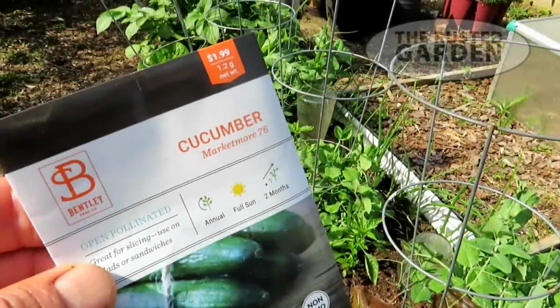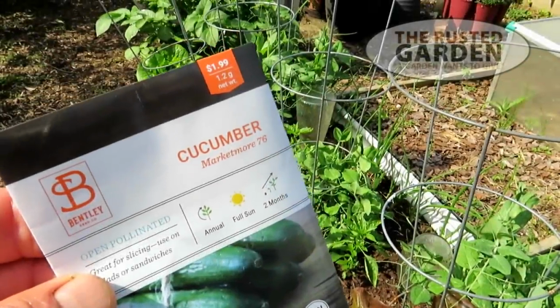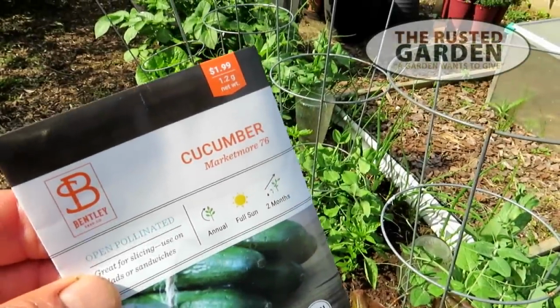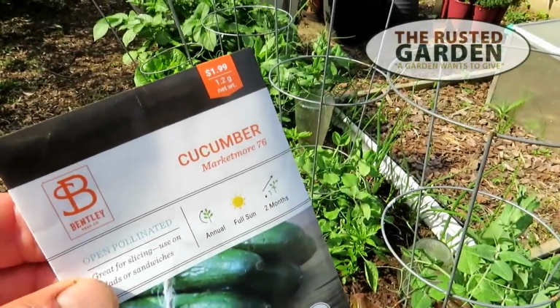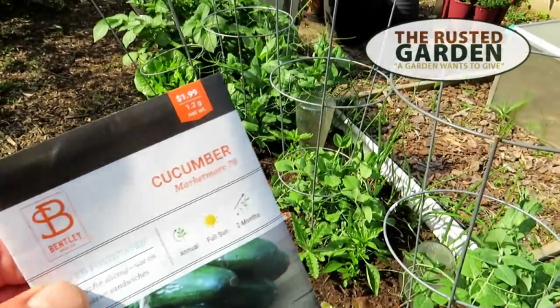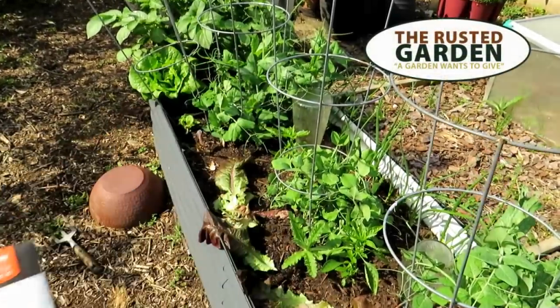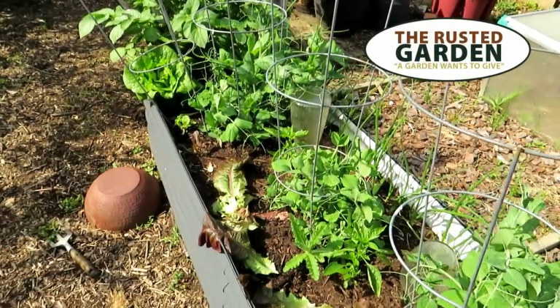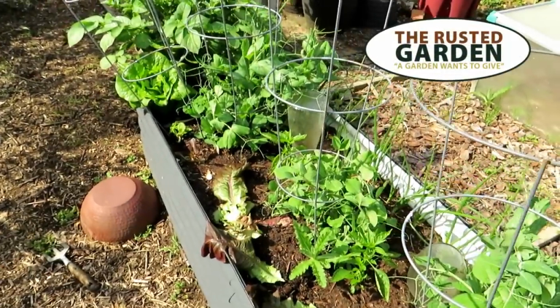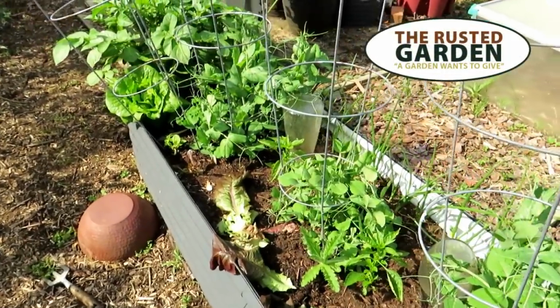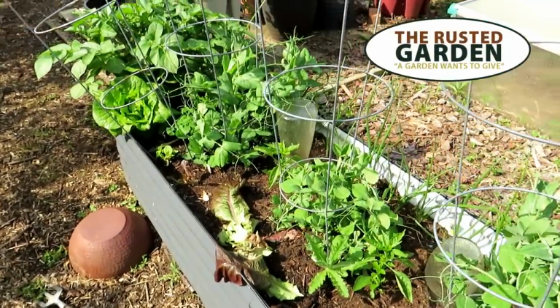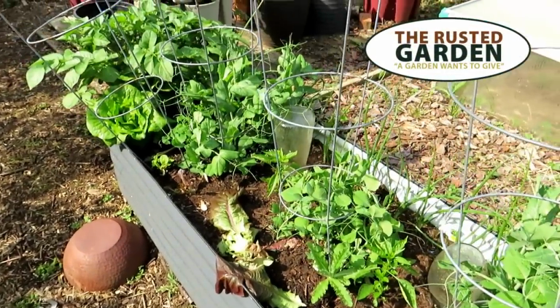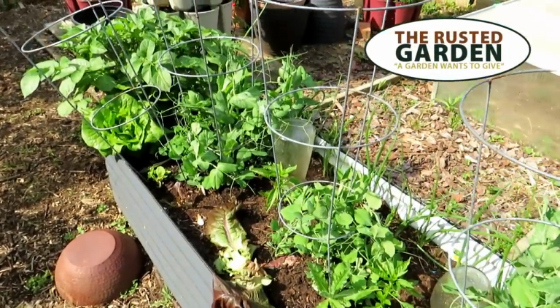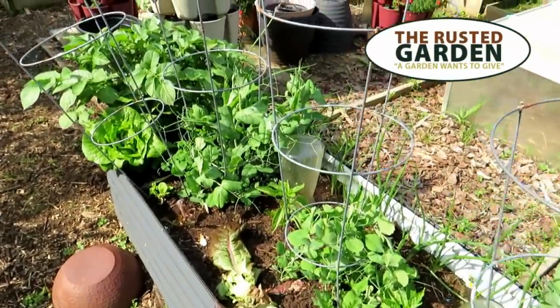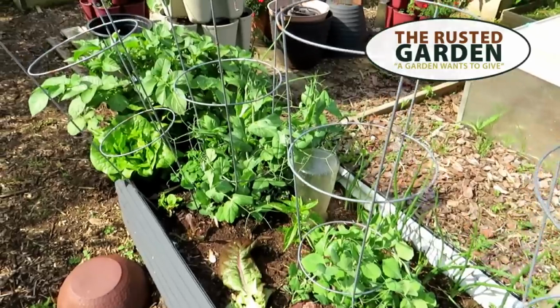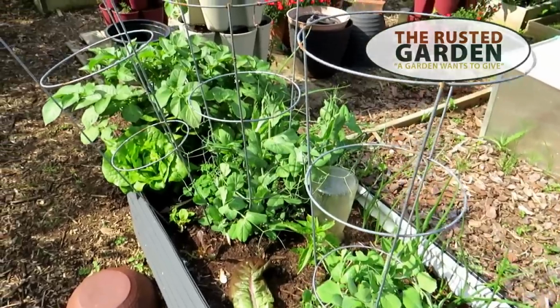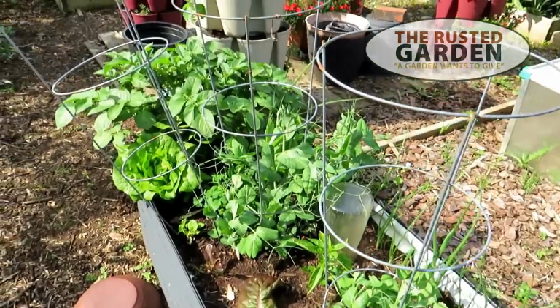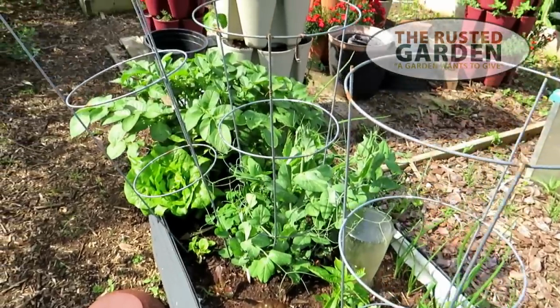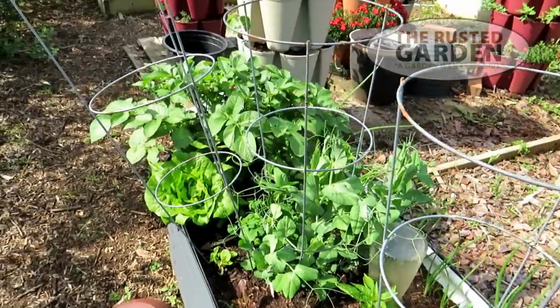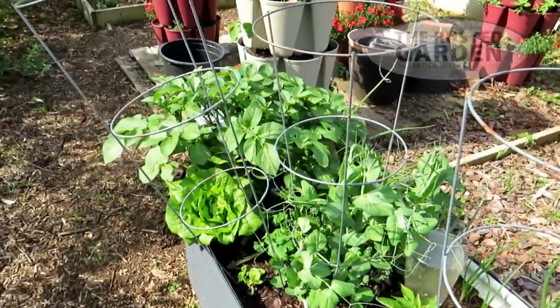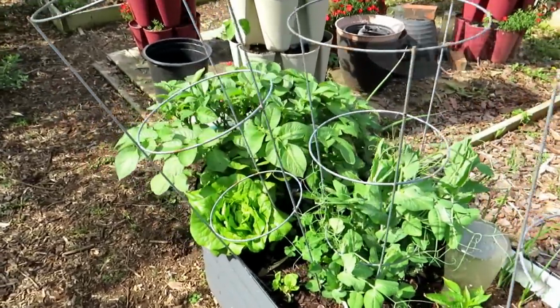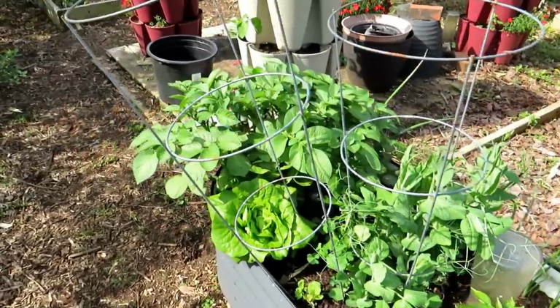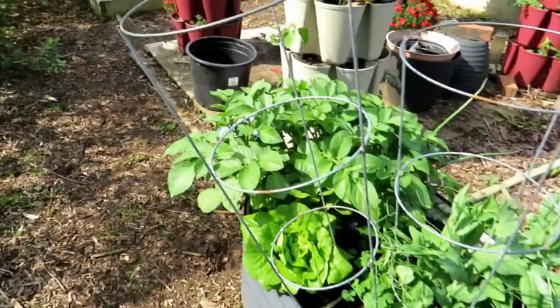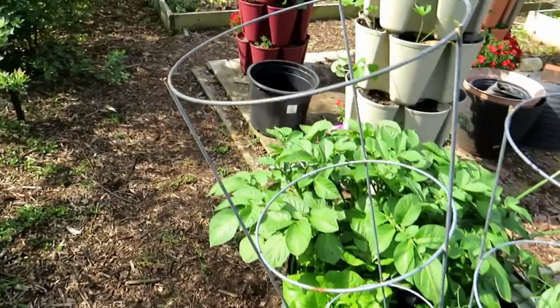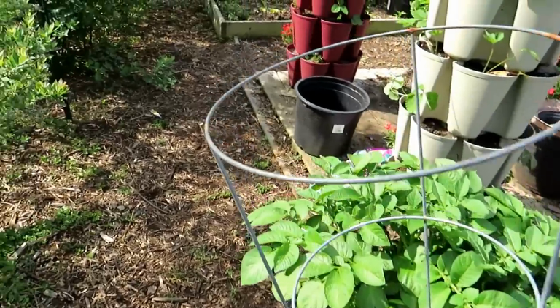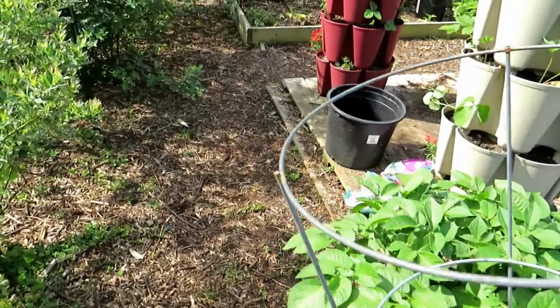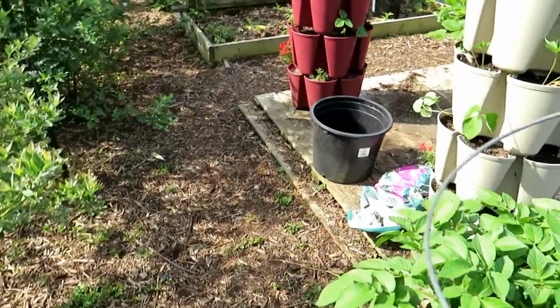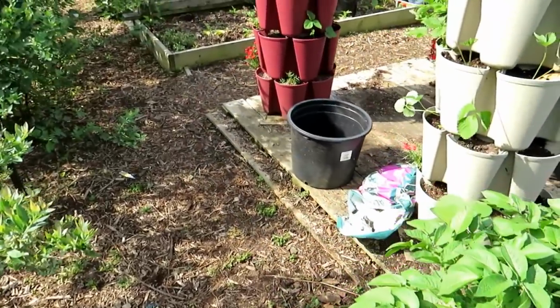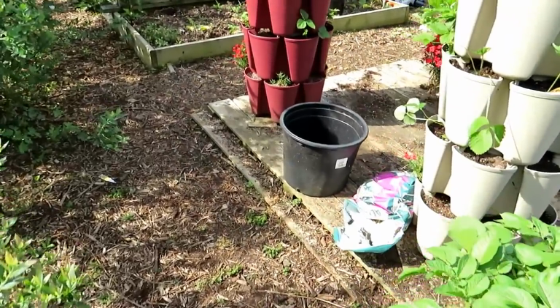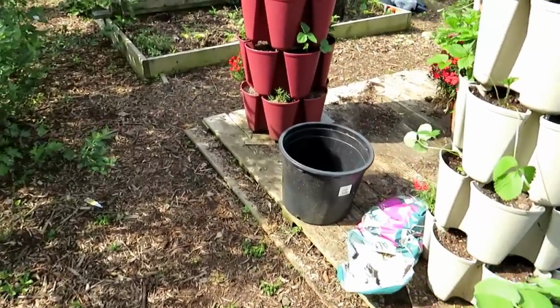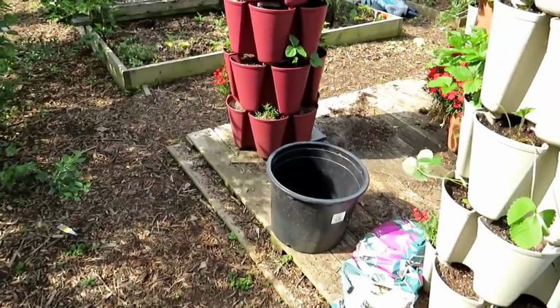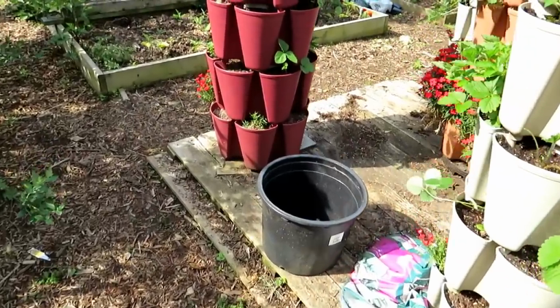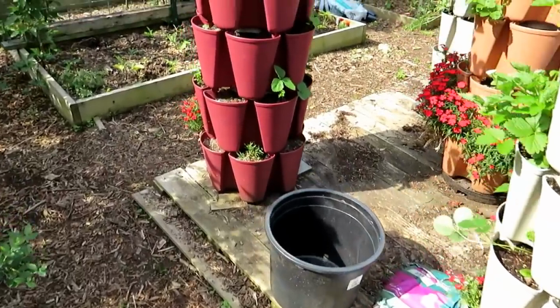Welcome to the Rusted Garden Homestead. Today's video is all about starting cucumber seeds directly — that means direct sowing. Instead of buying expensive transplants, which can be three or four dollars a plant, just pick up a two dollar pack of seeds.